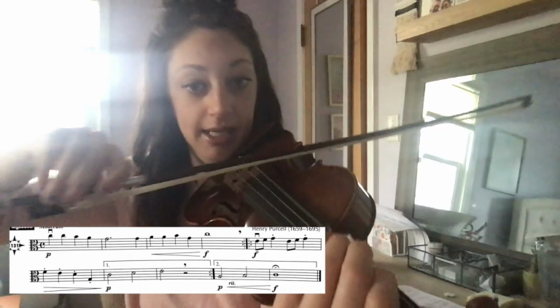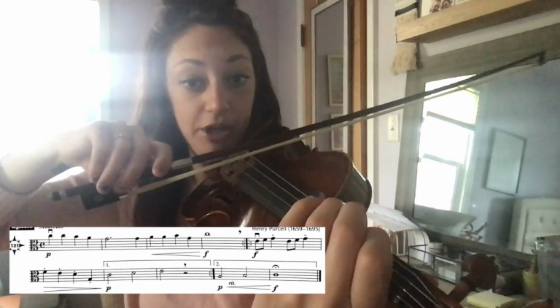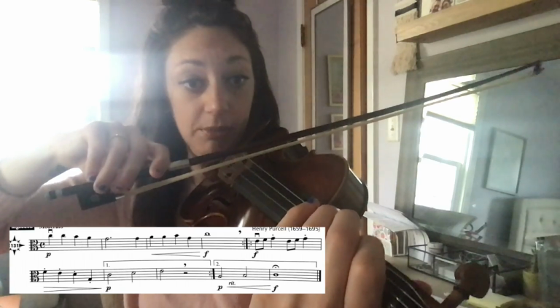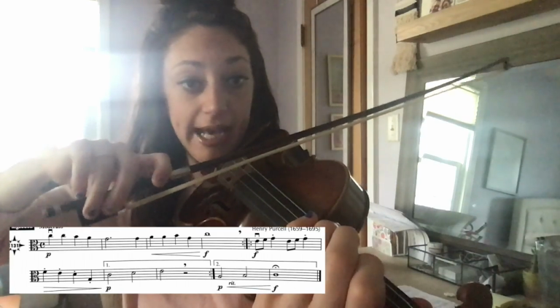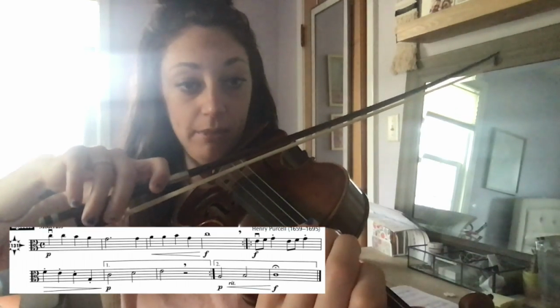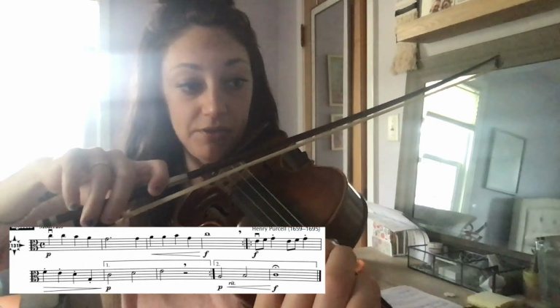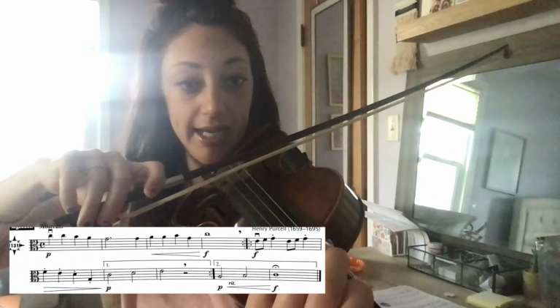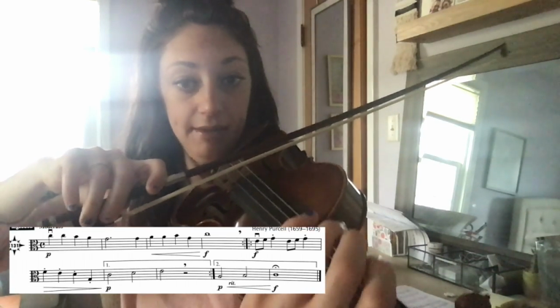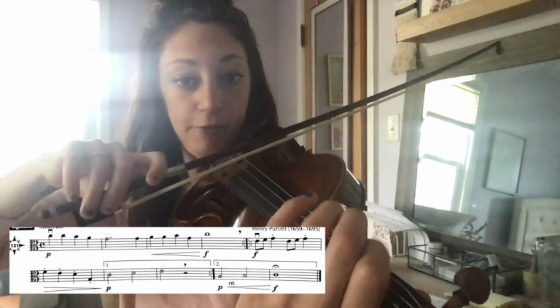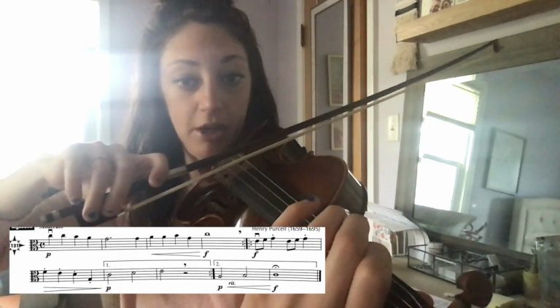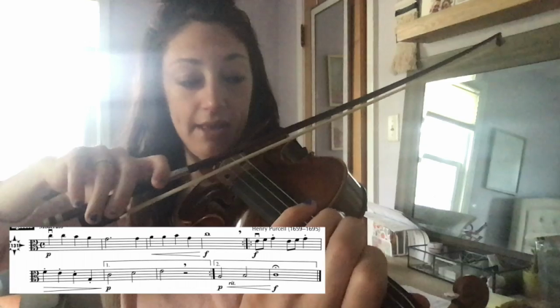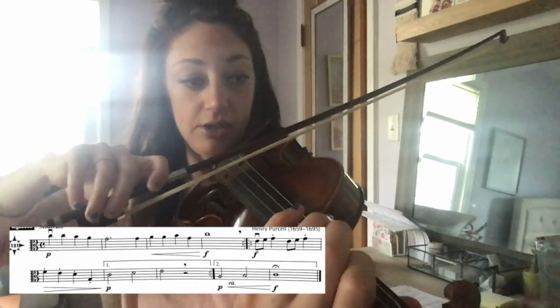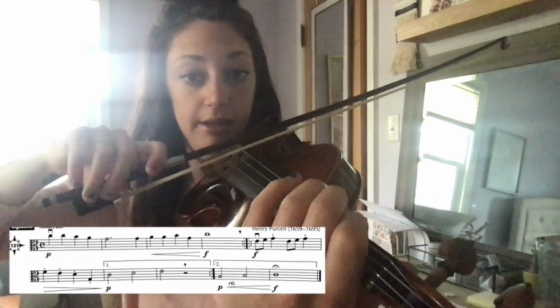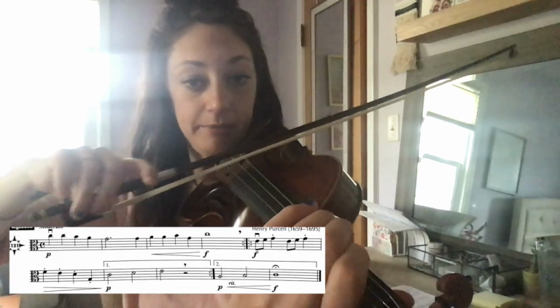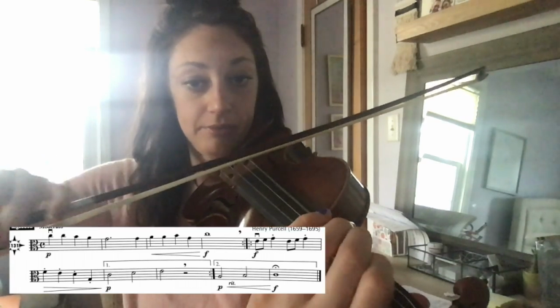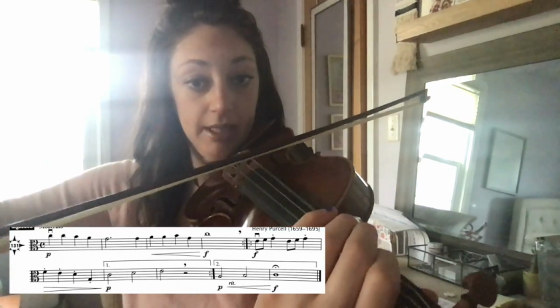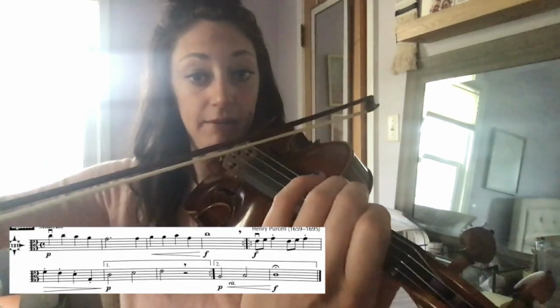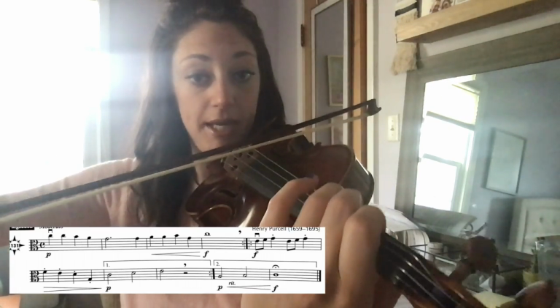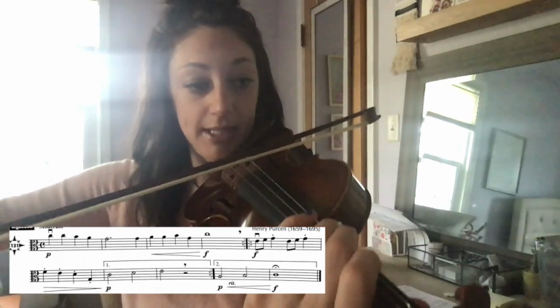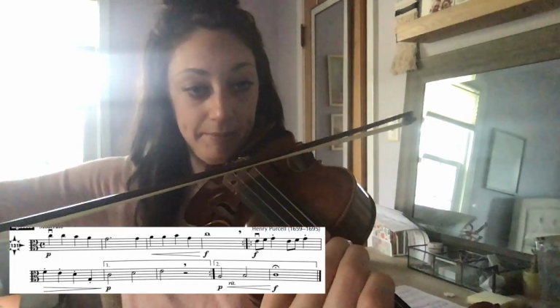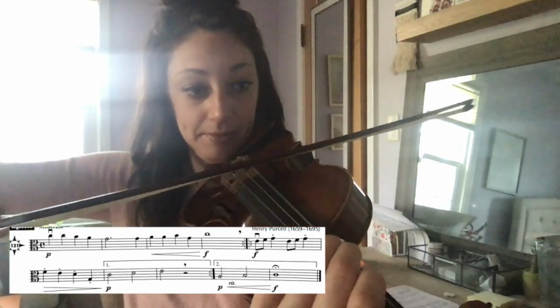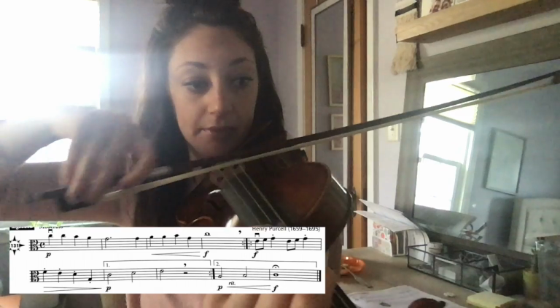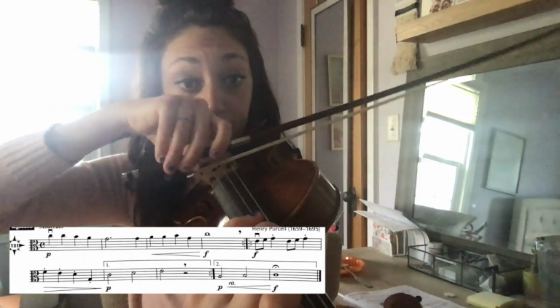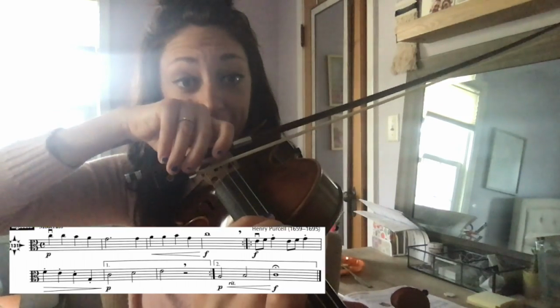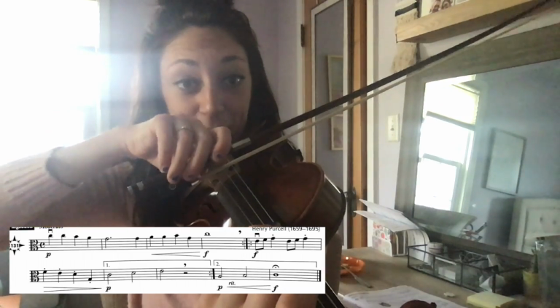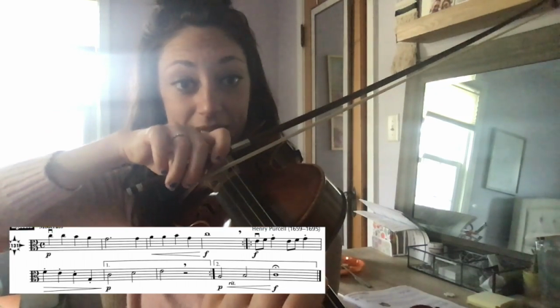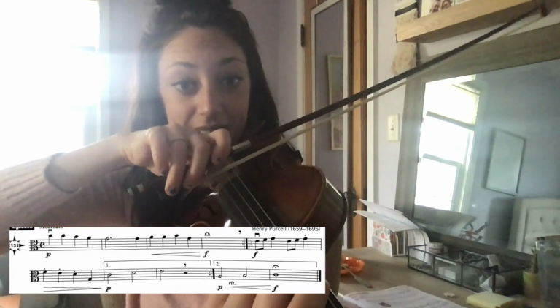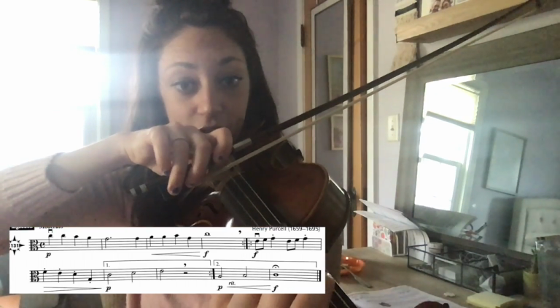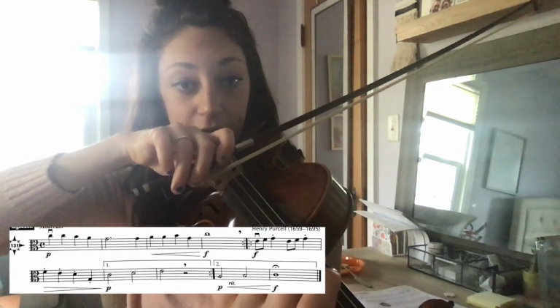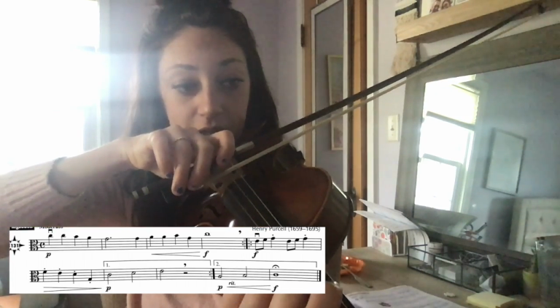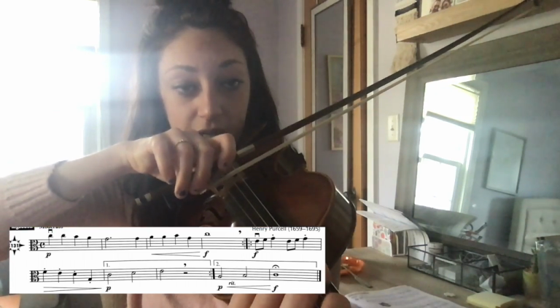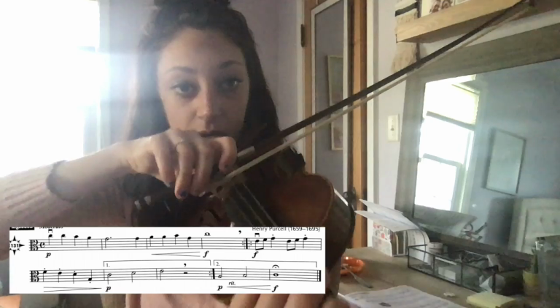Now you're going to jump to the last two measures for the second ending. Find first finger A on the G string. Second finger B — up a step. Get to the frog. So four beats on the C natural — third finger on the G string. It's a whole note.